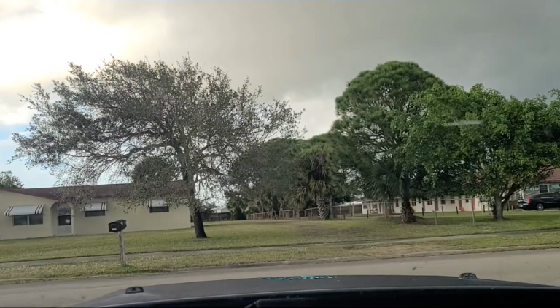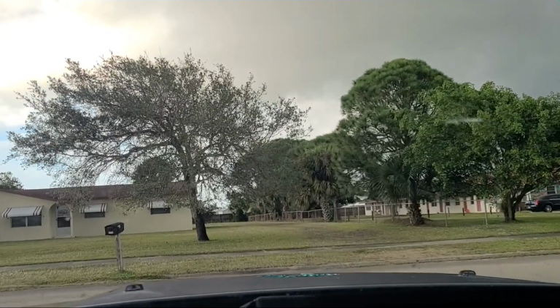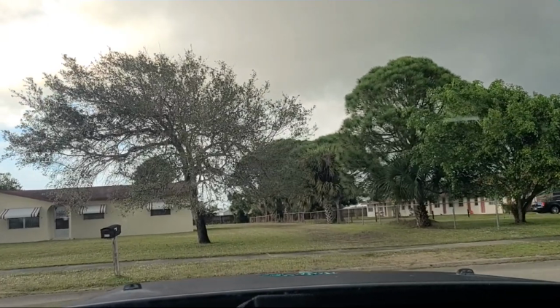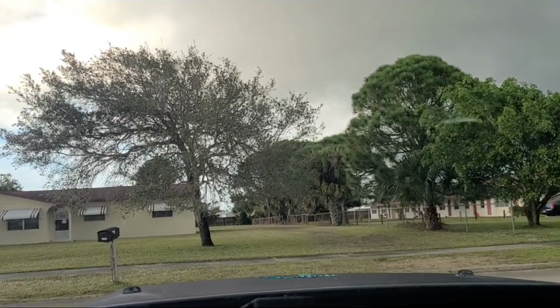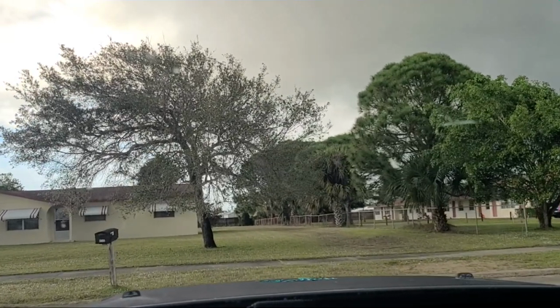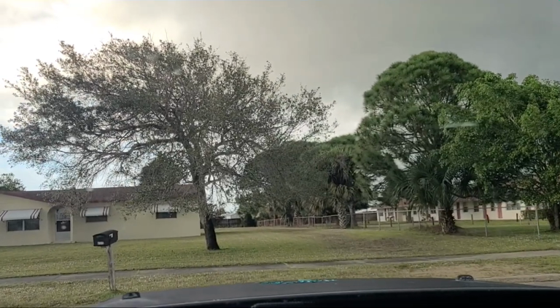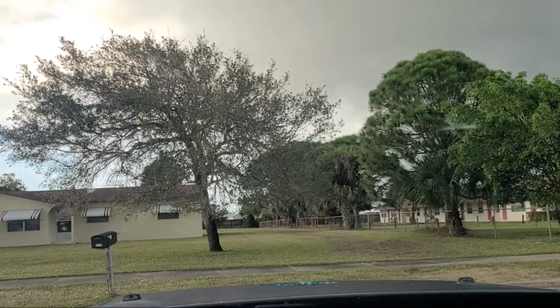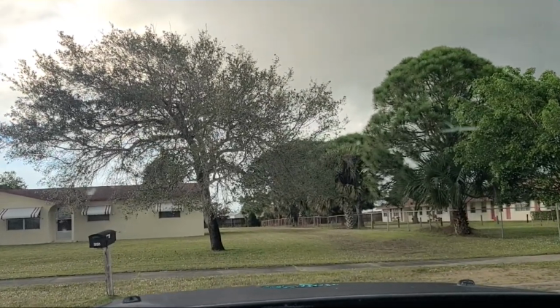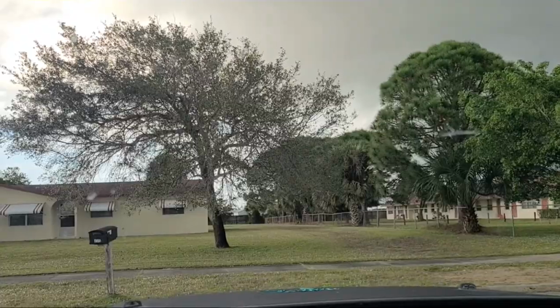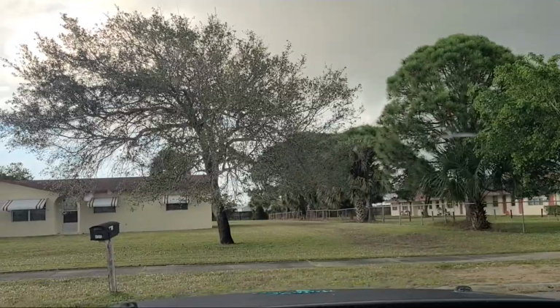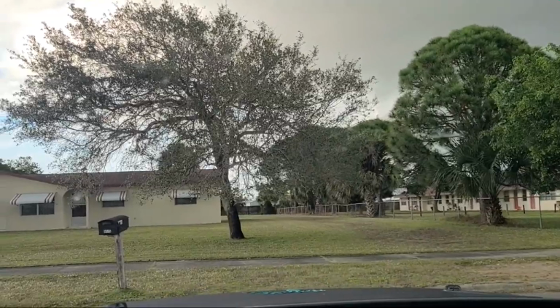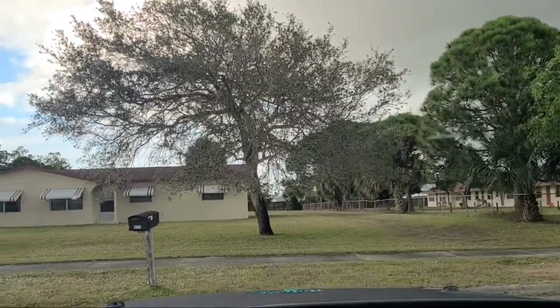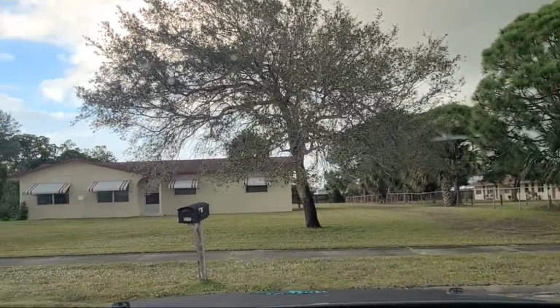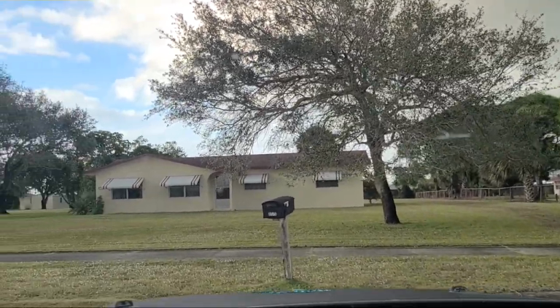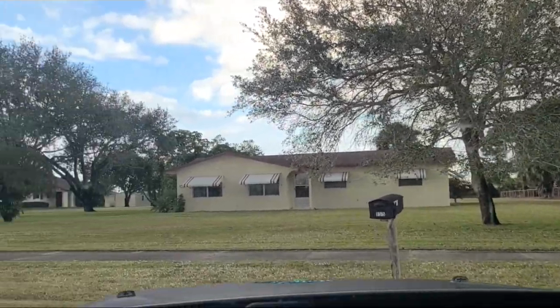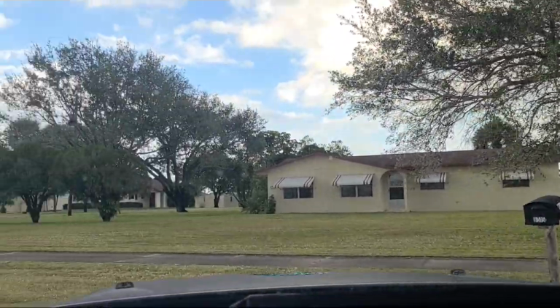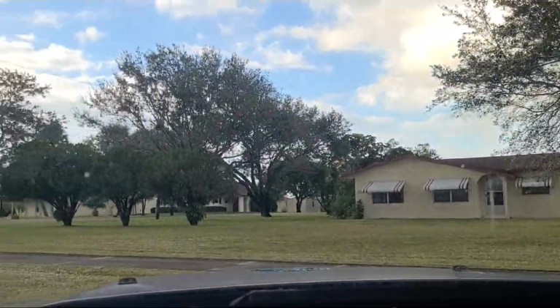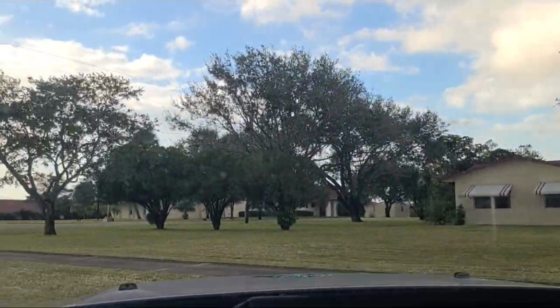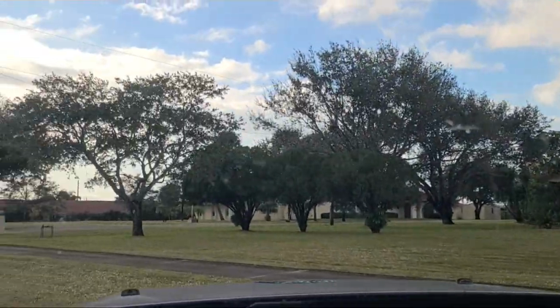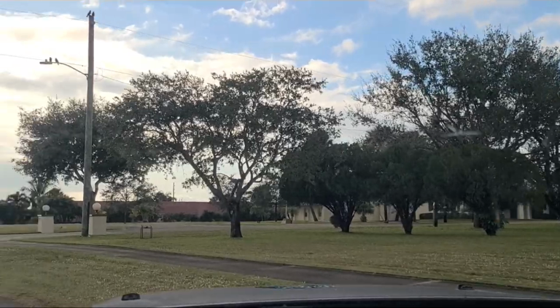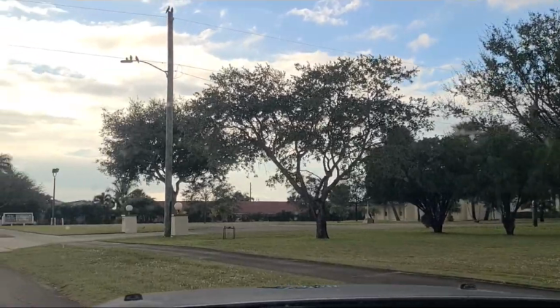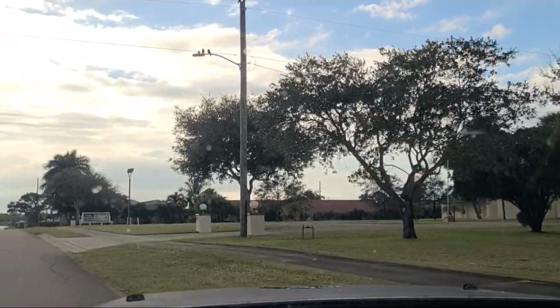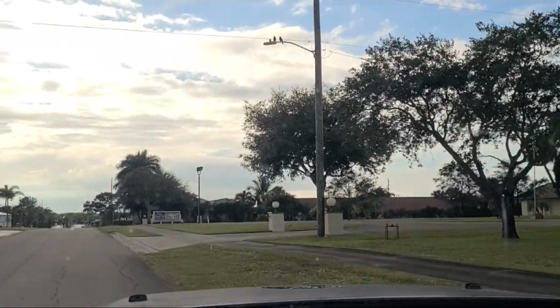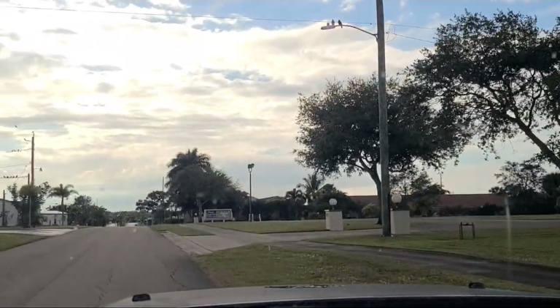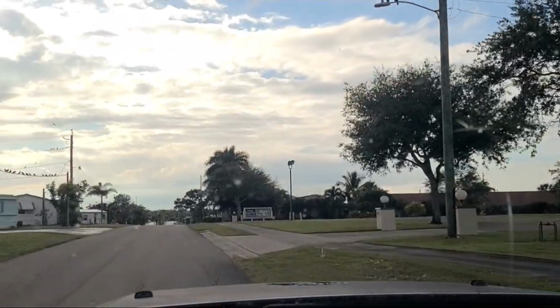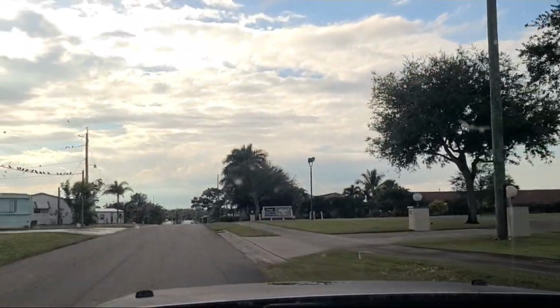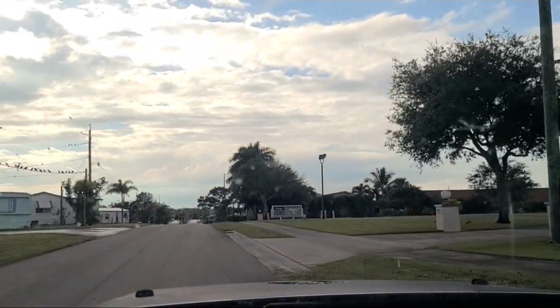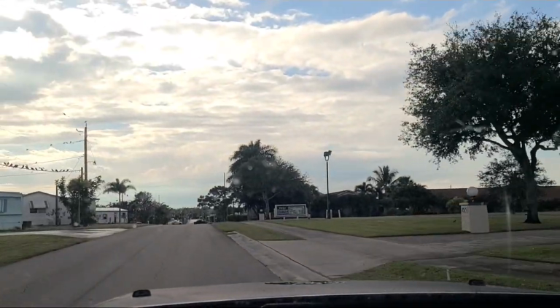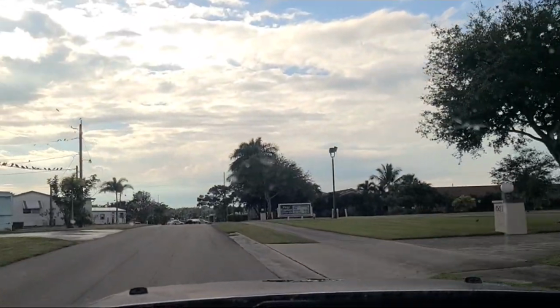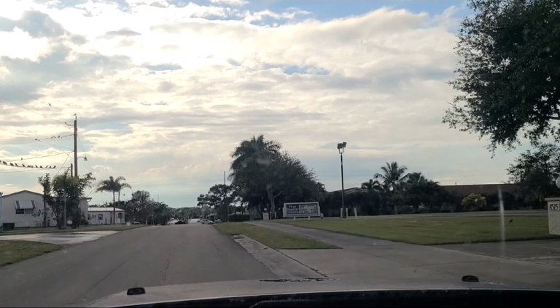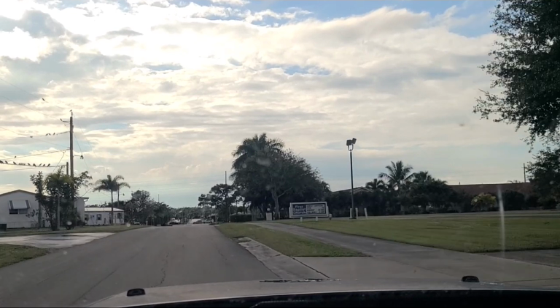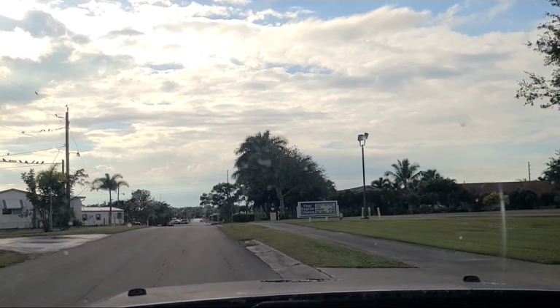Across the street you have some single-family homes, but it's mainly a big church — there's just that one single-family home, and then to the right is First Baptist Church. We'll turn out of the sun here.